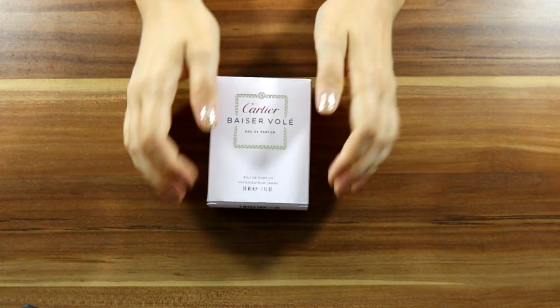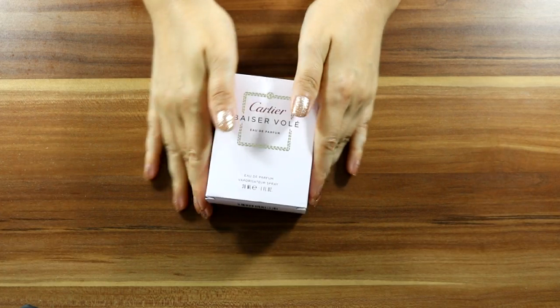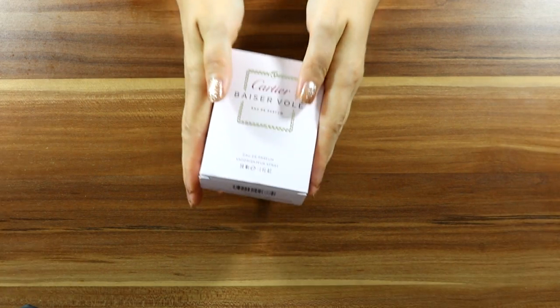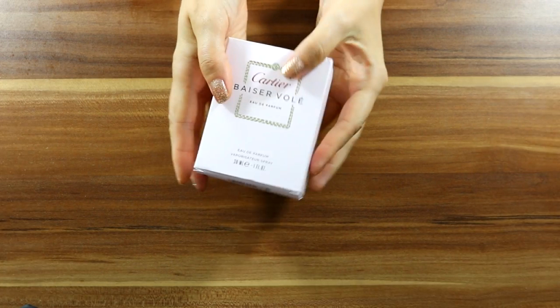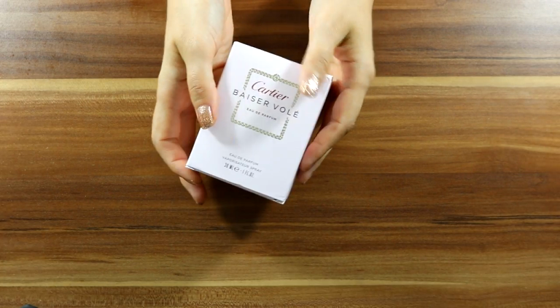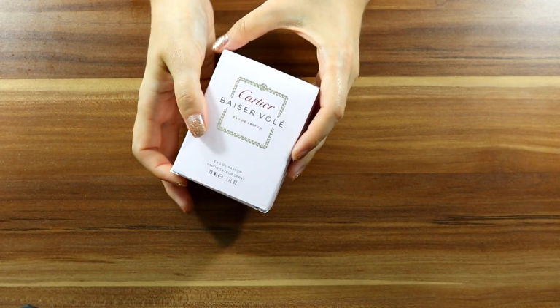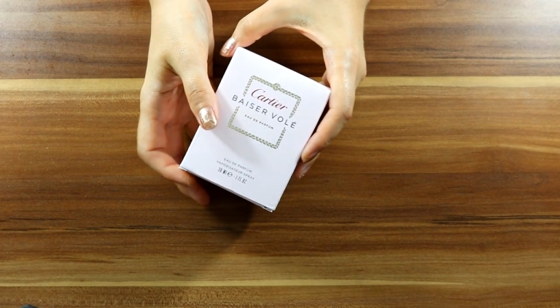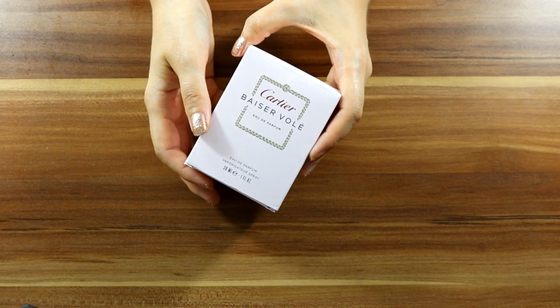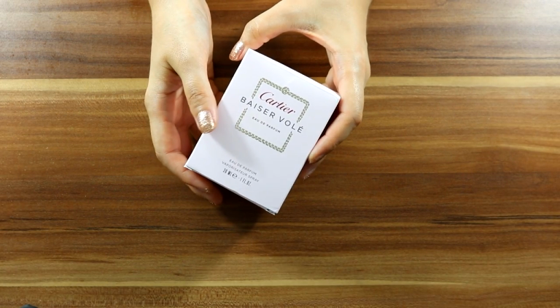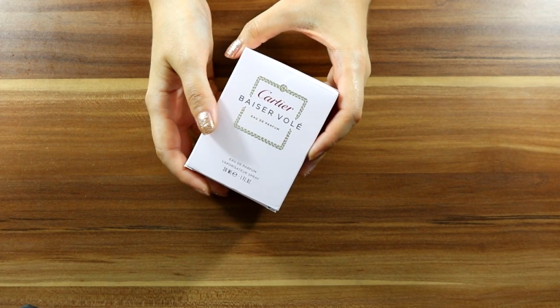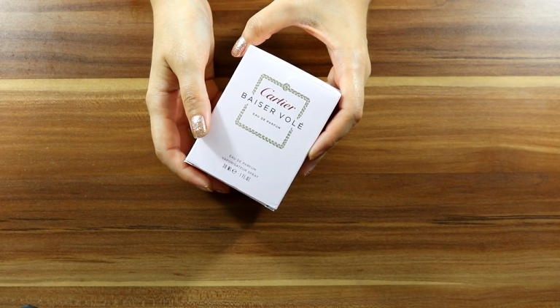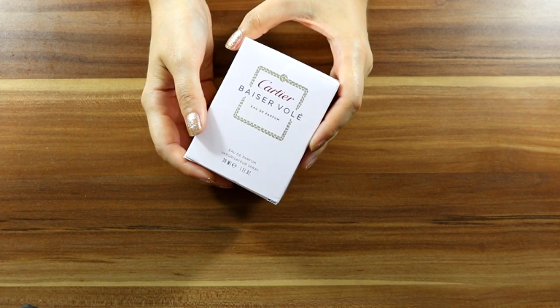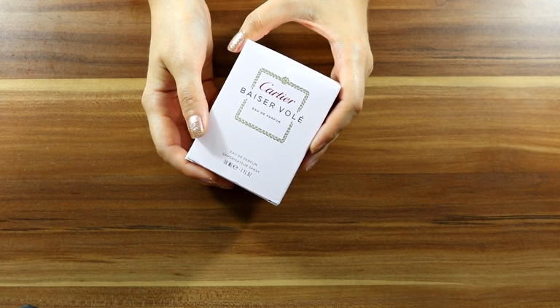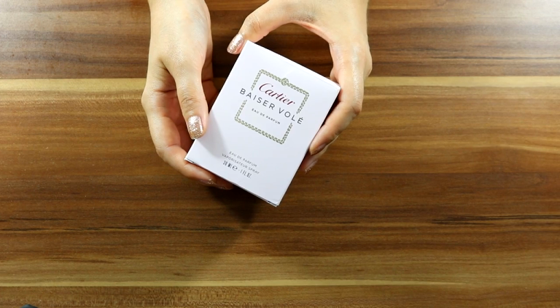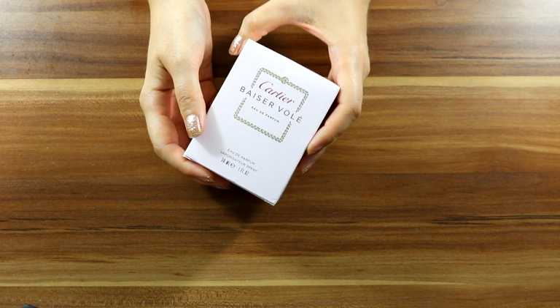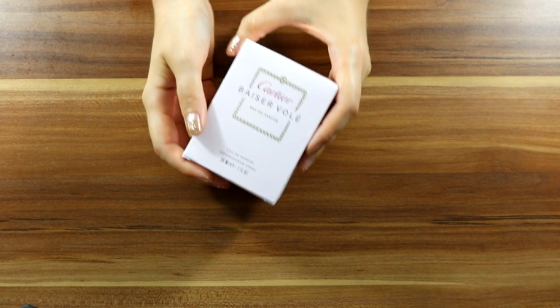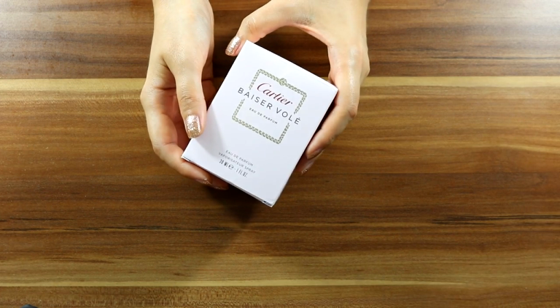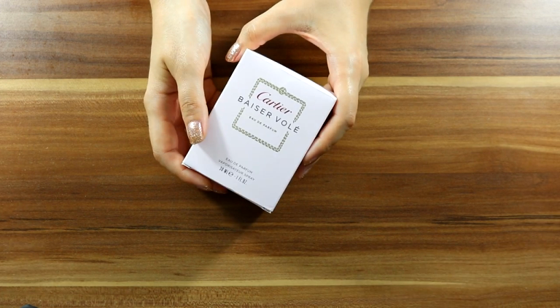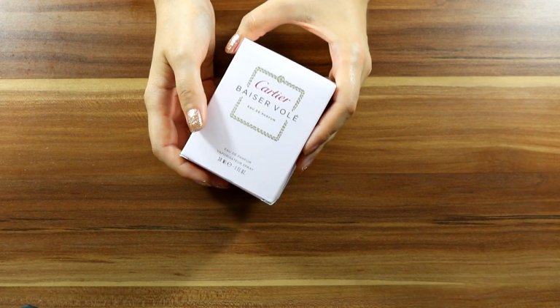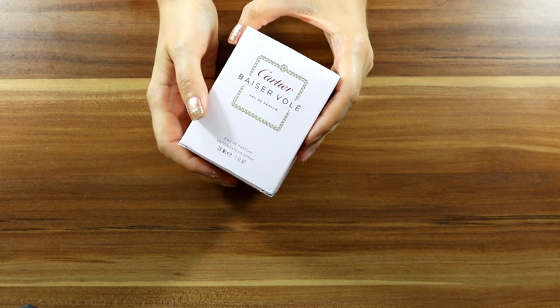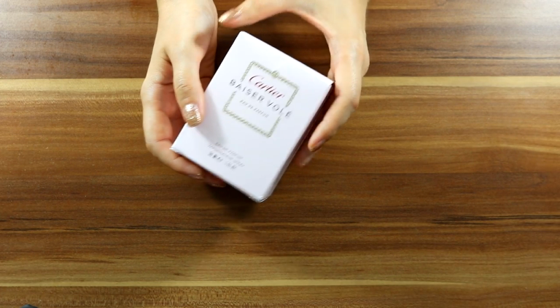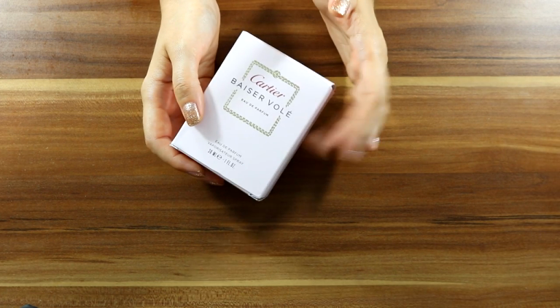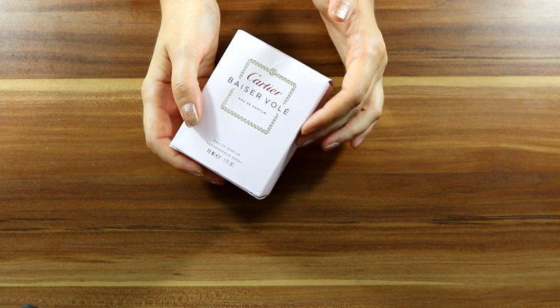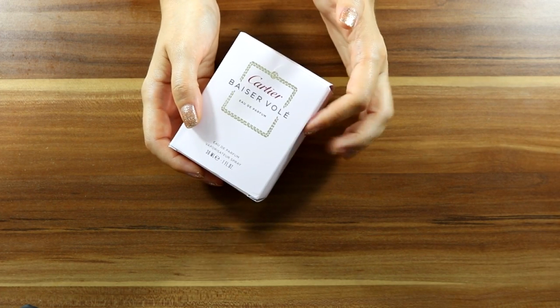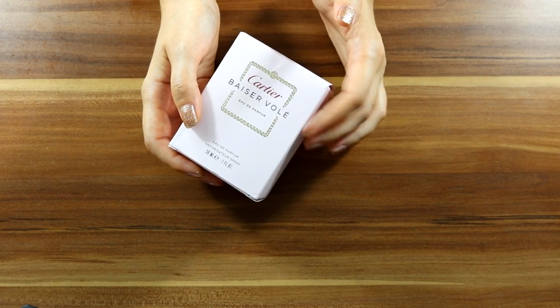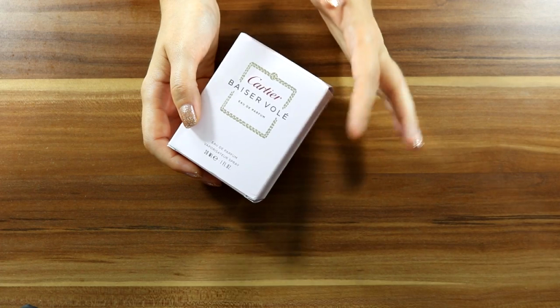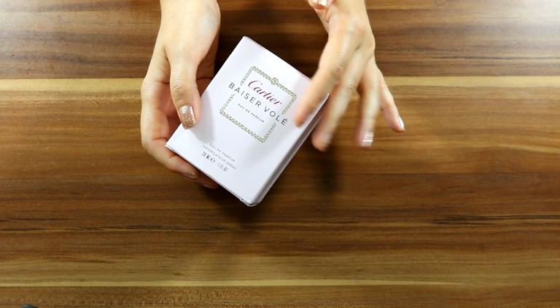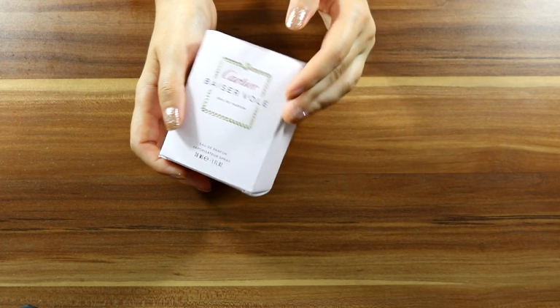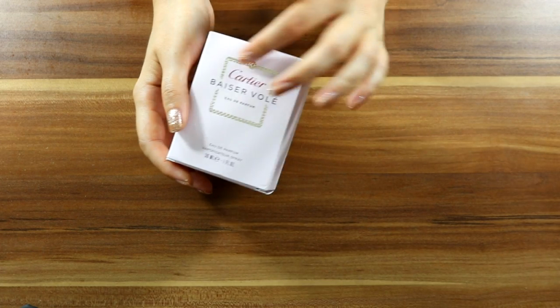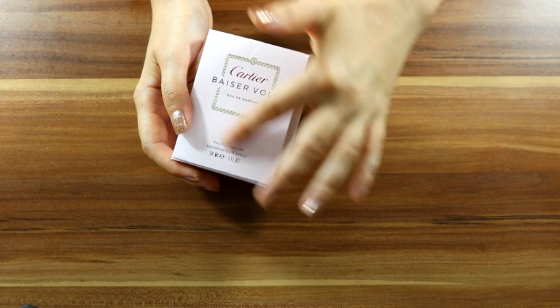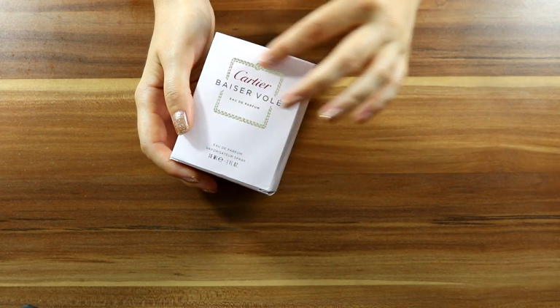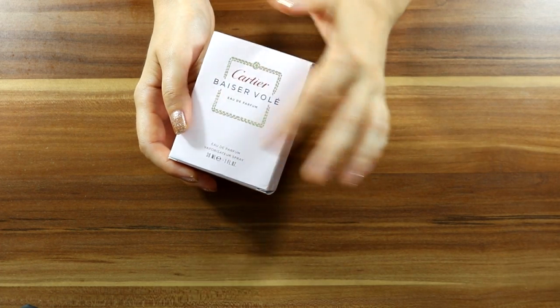The fragrance I'm holding is Baisé Volé by Cartier. It's a 30ml Eau de Parfum. It was brought into existence in 2011.